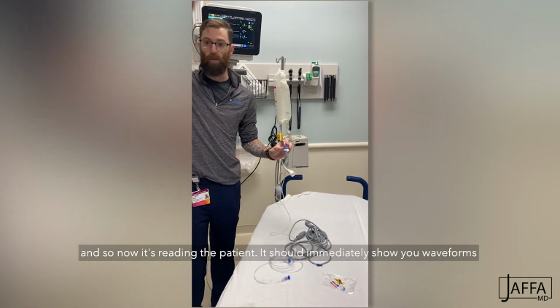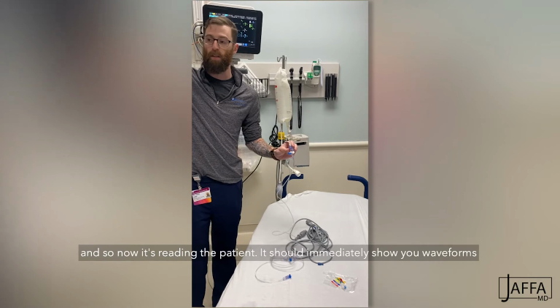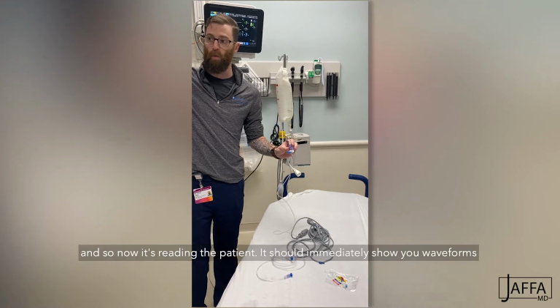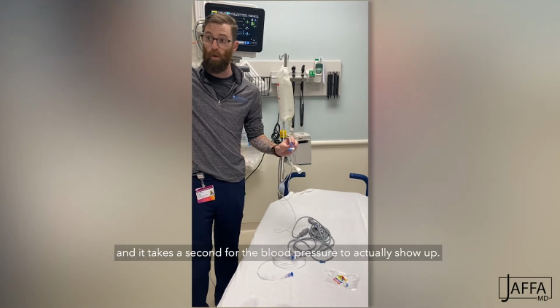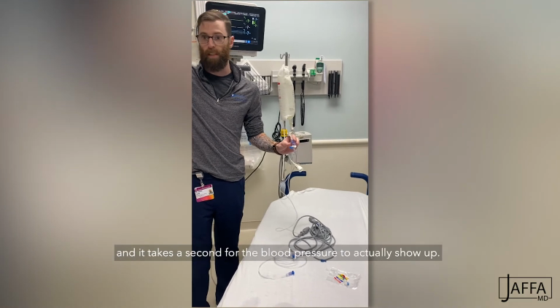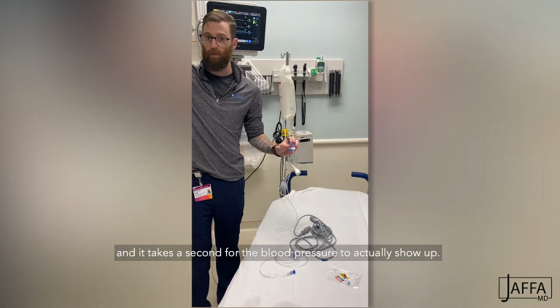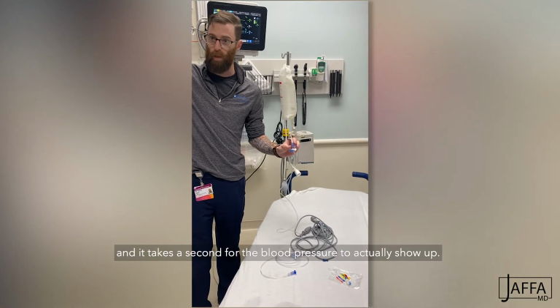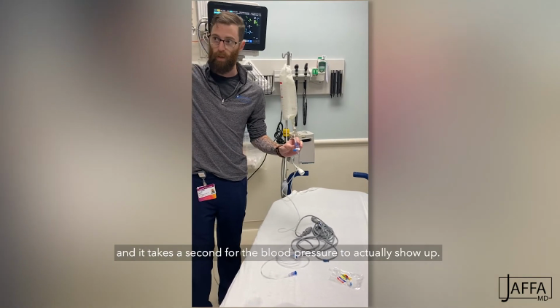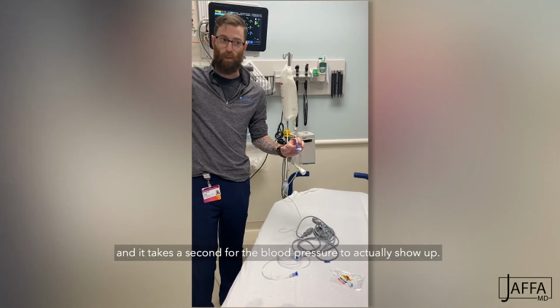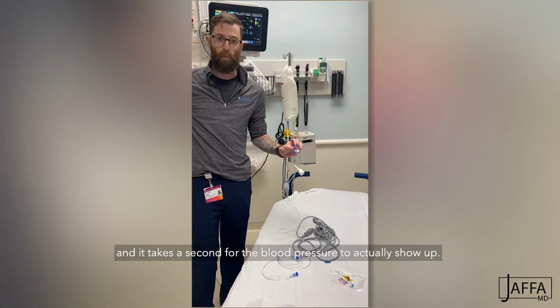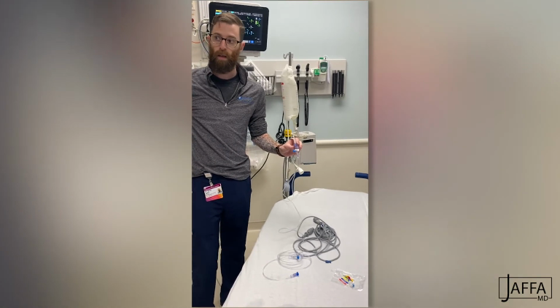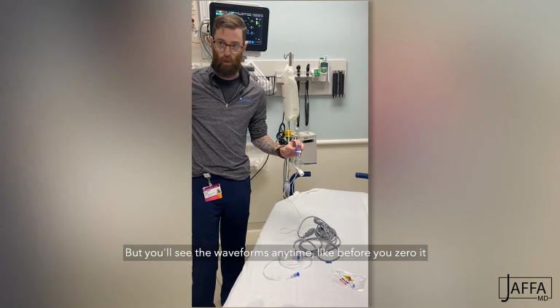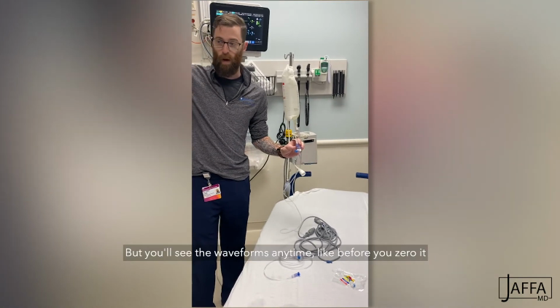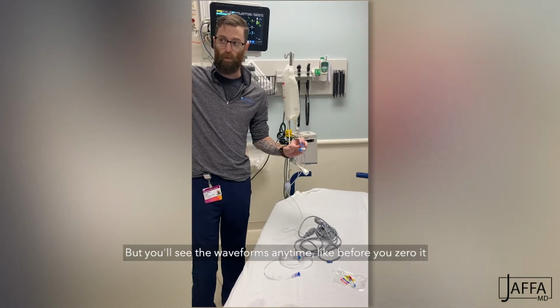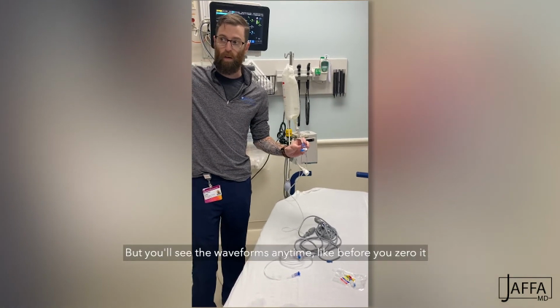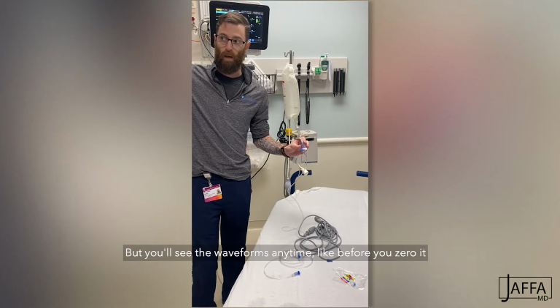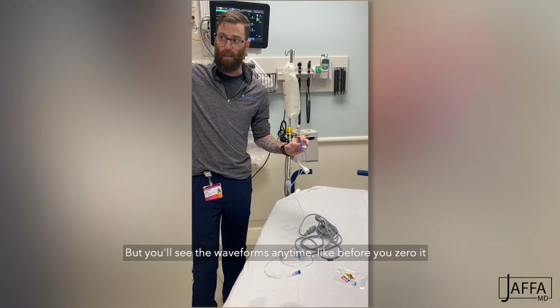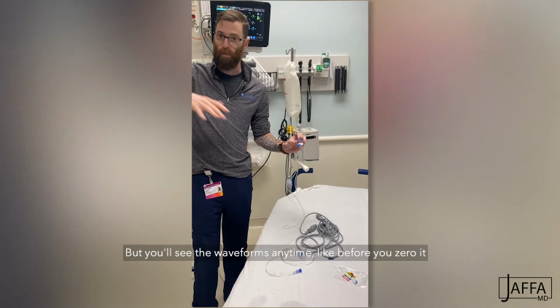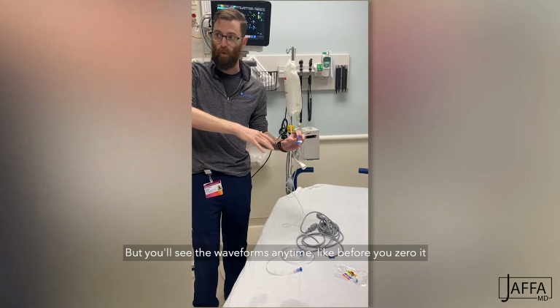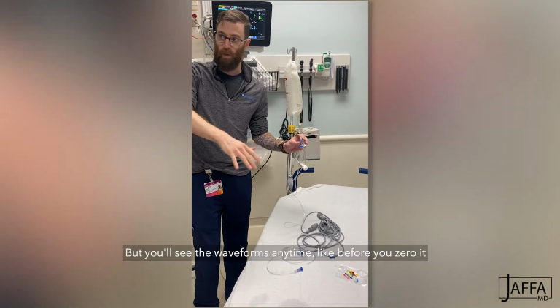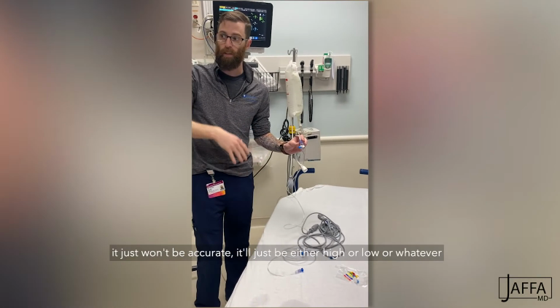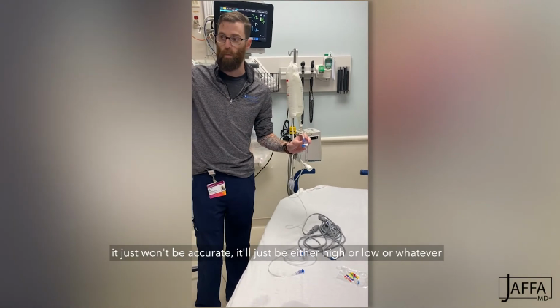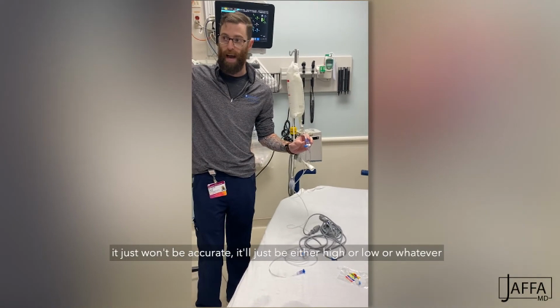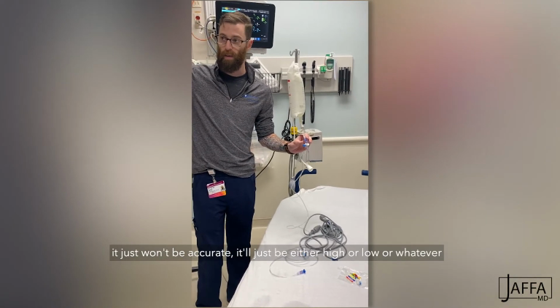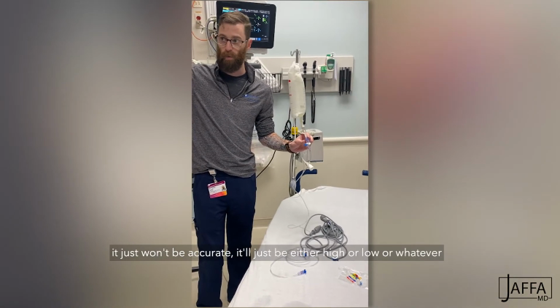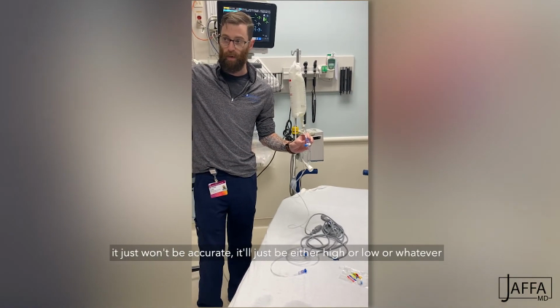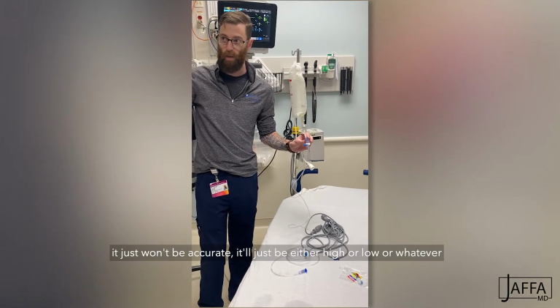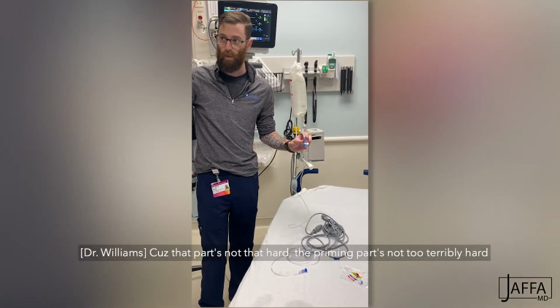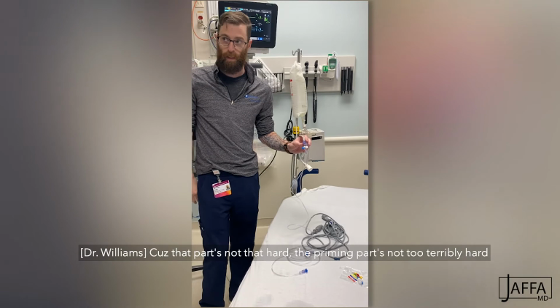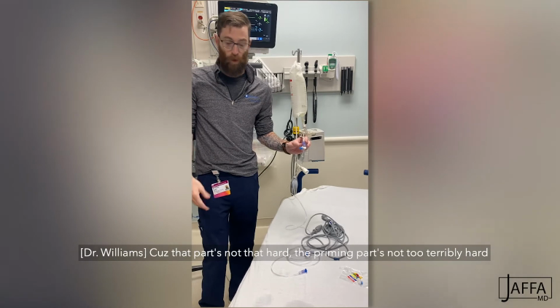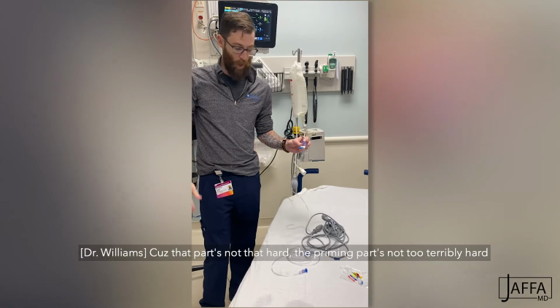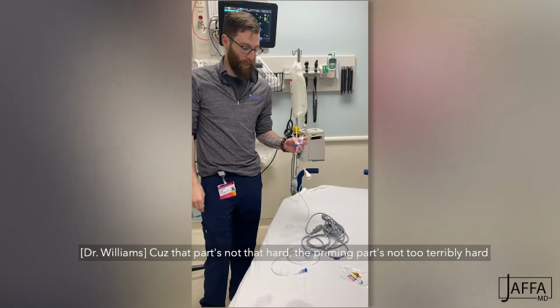It should immediately show you waveforms — it takes a second for the blood pressure to actually show up. But you'll see the waveforms before you zero it; it just won't be accurate. That priming part's not too terribly hard — it's just remembering which way to do it.